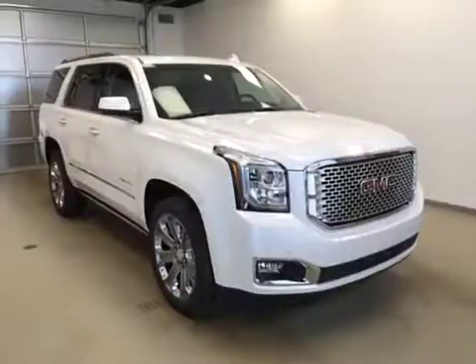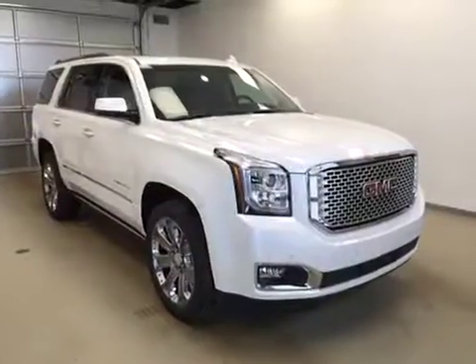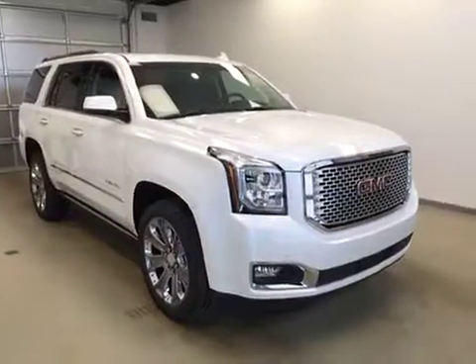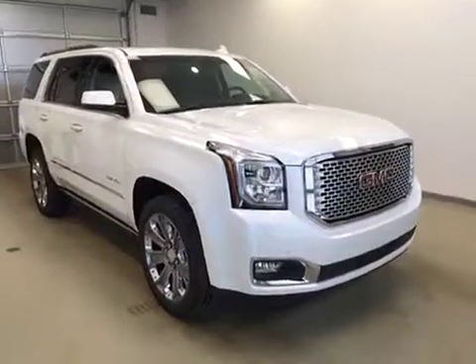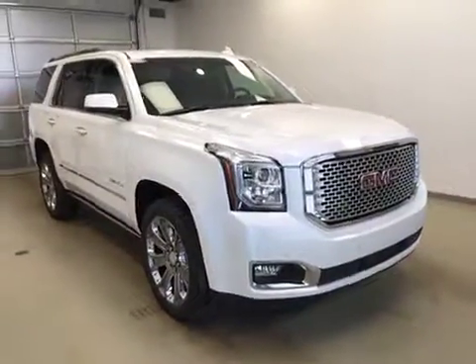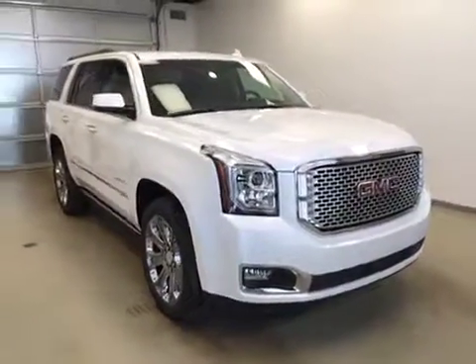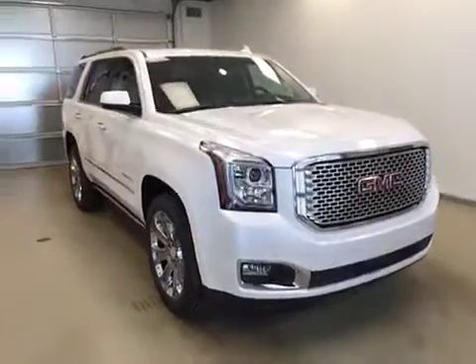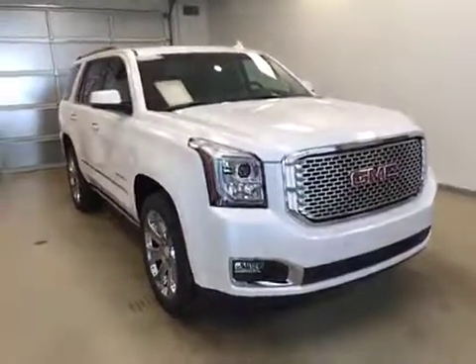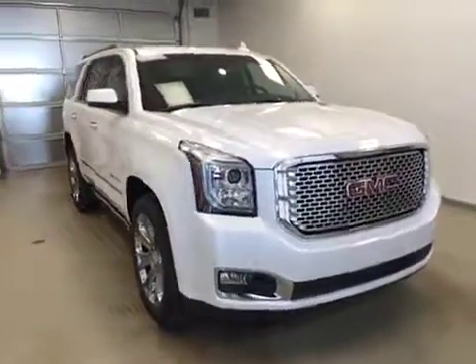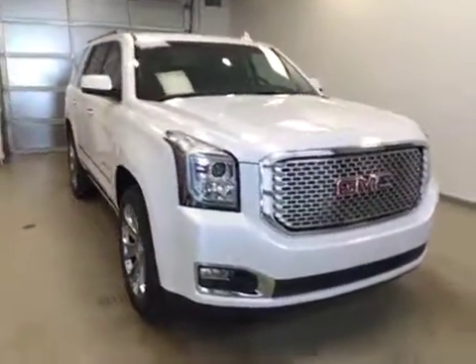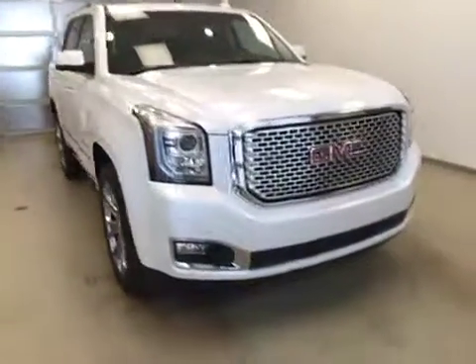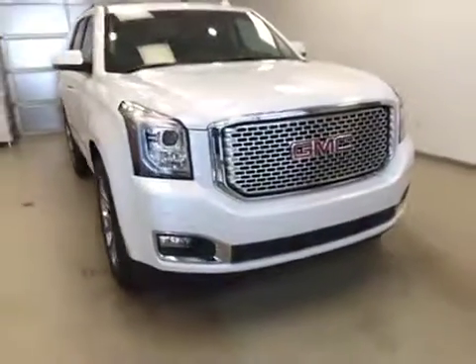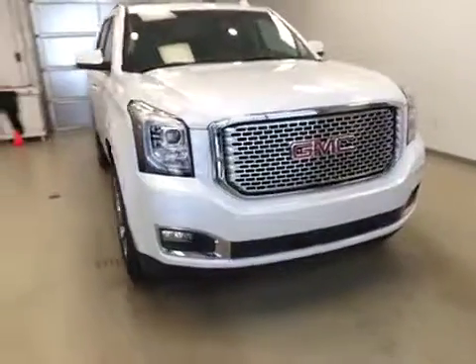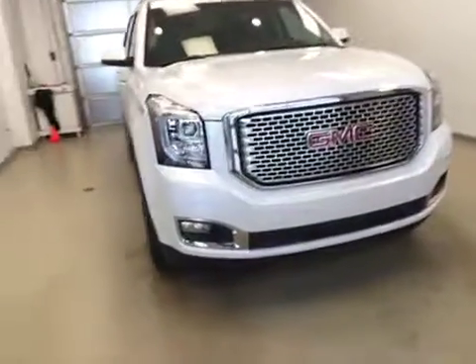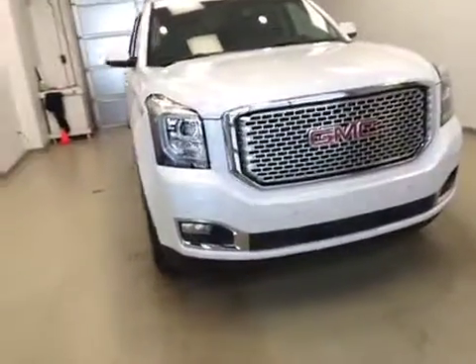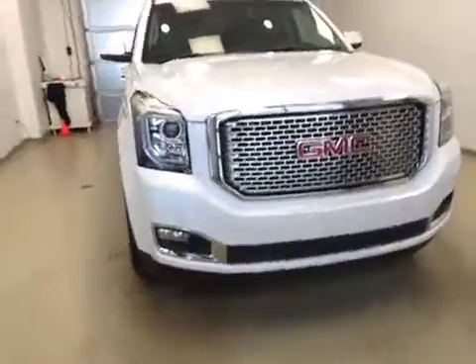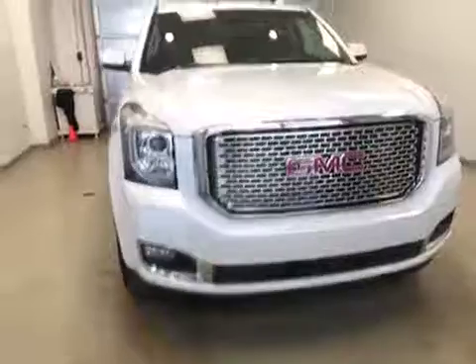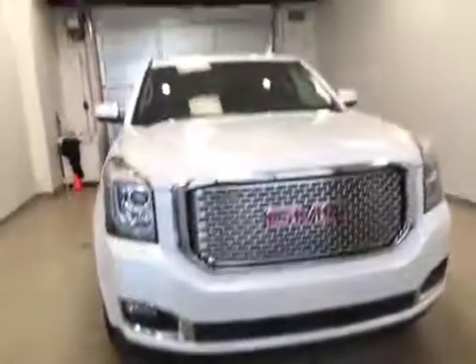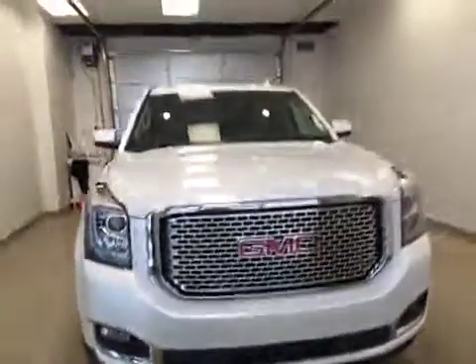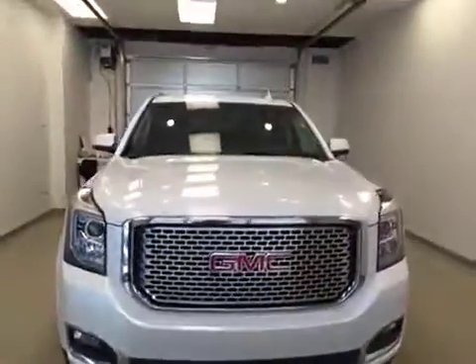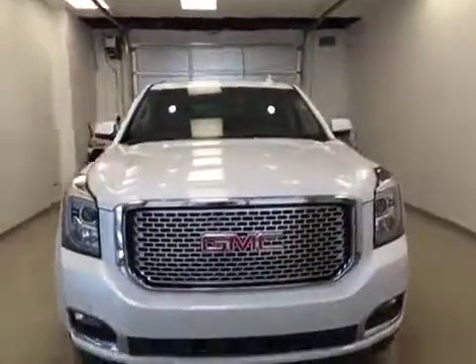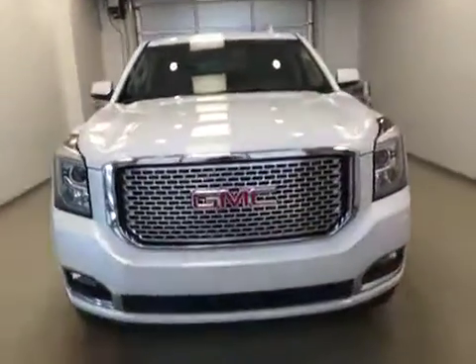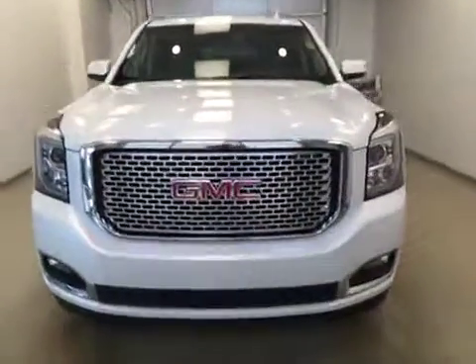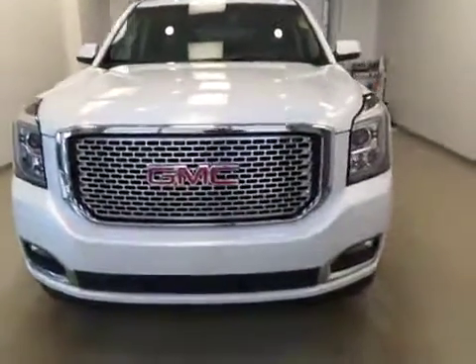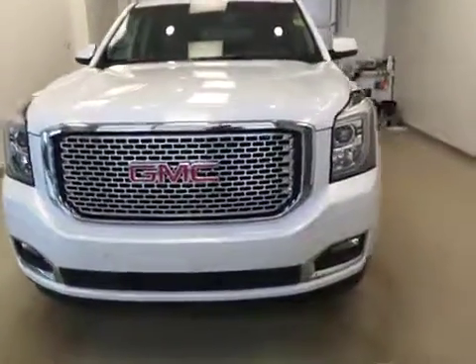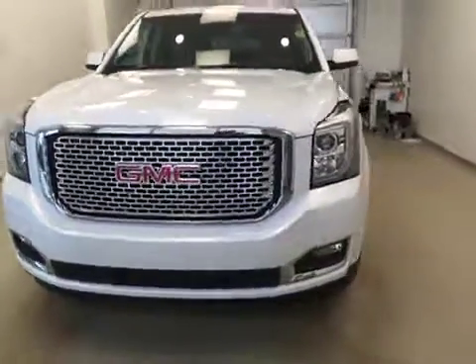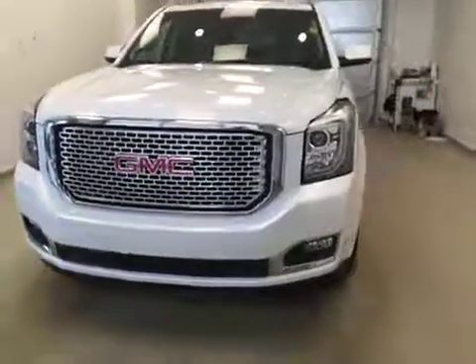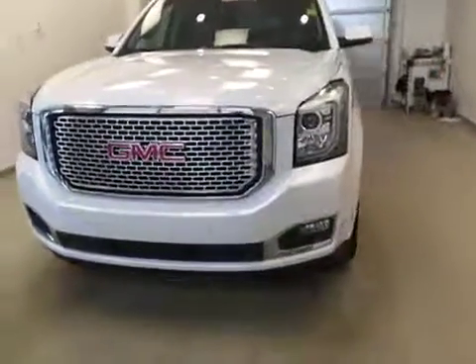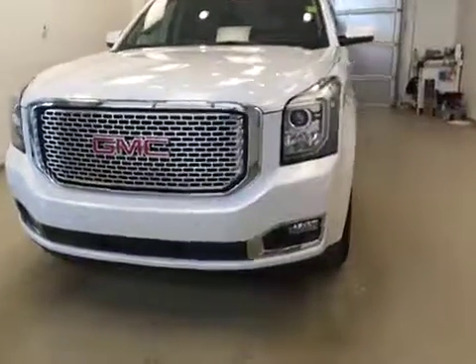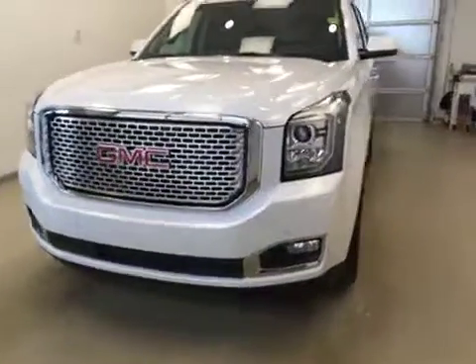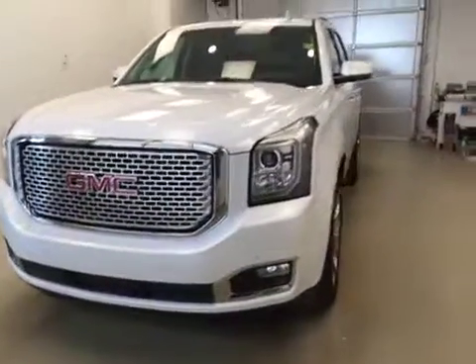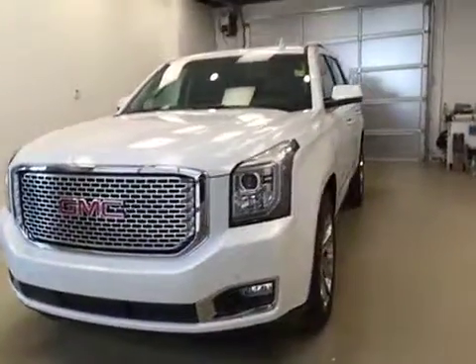Once again, stock number 168811. This is a 2016 GMC Yukon Denali.